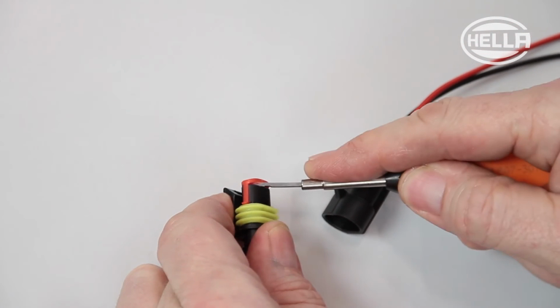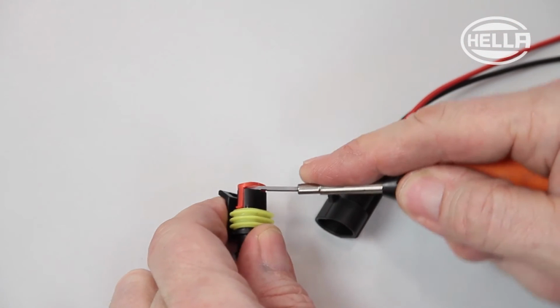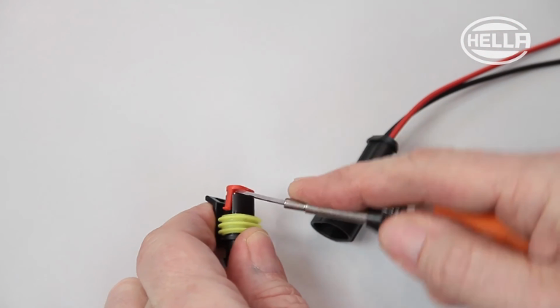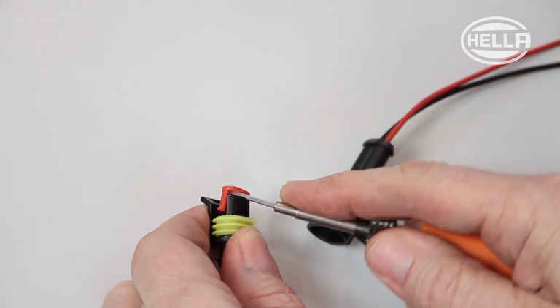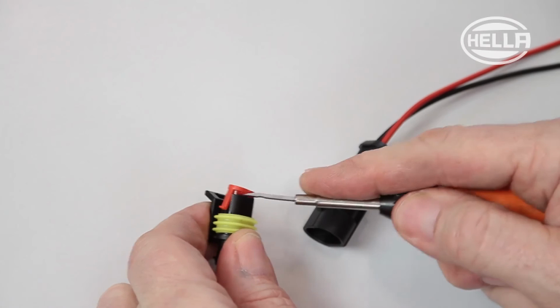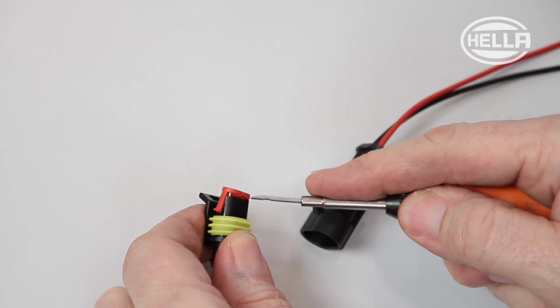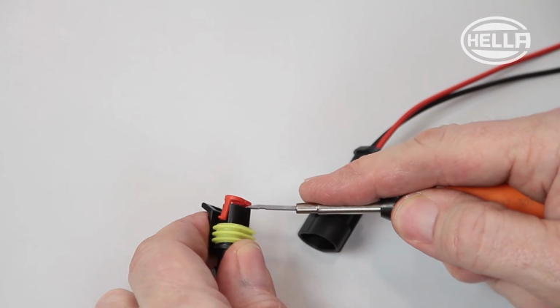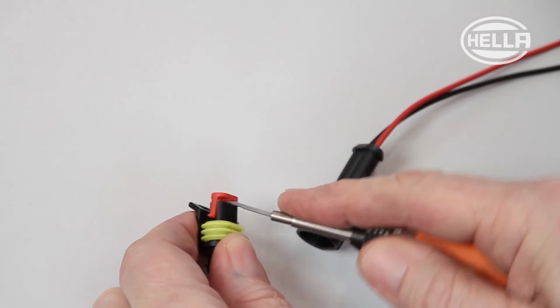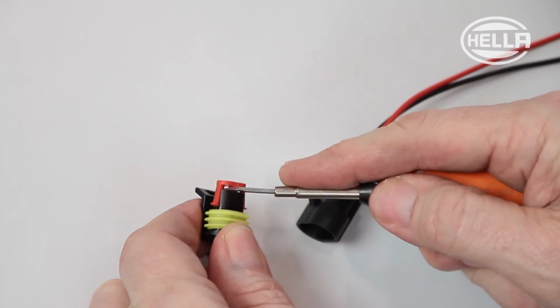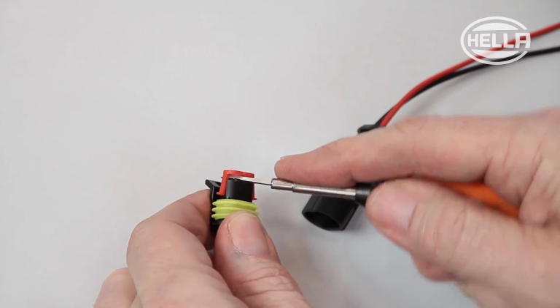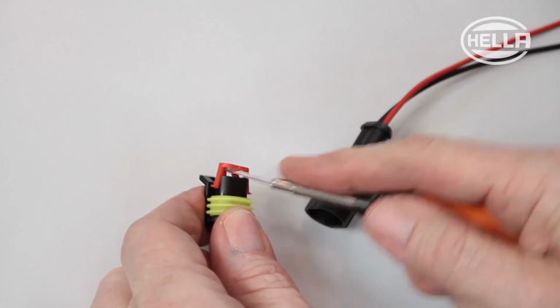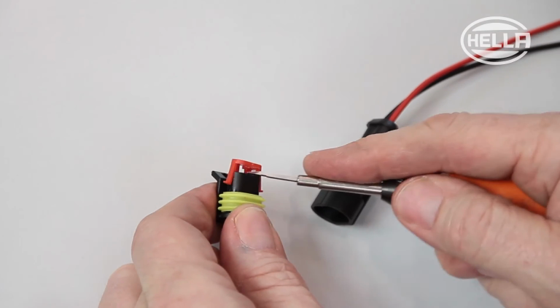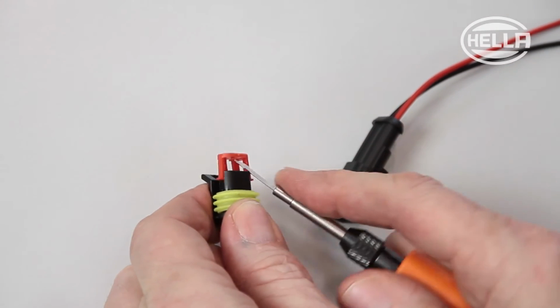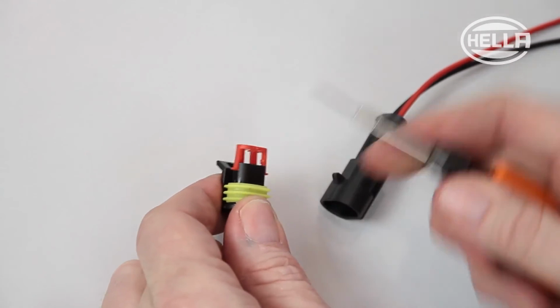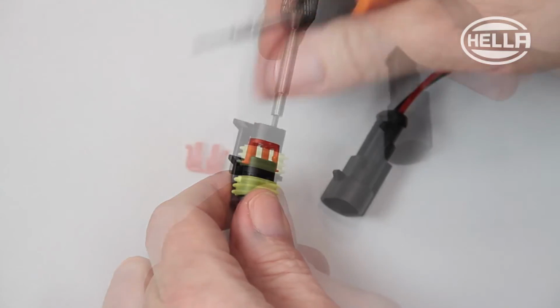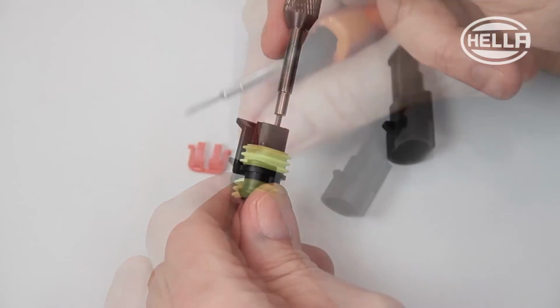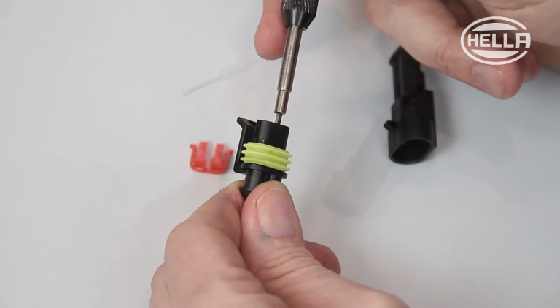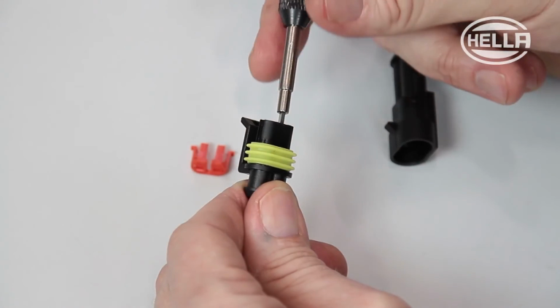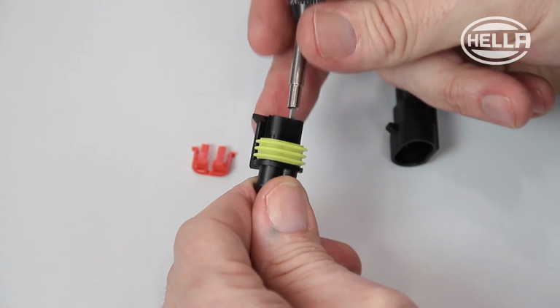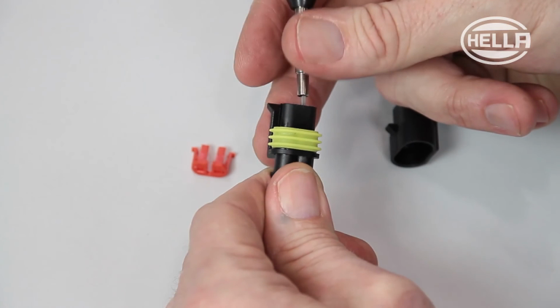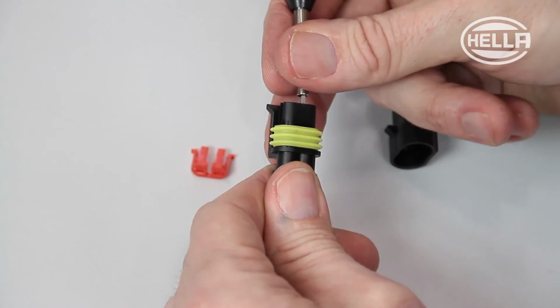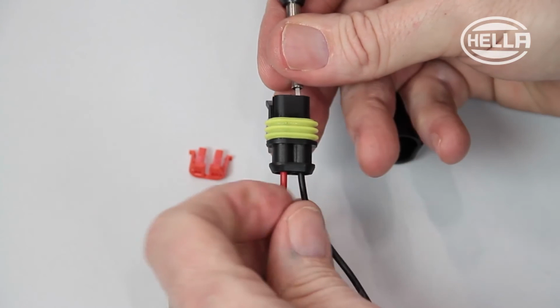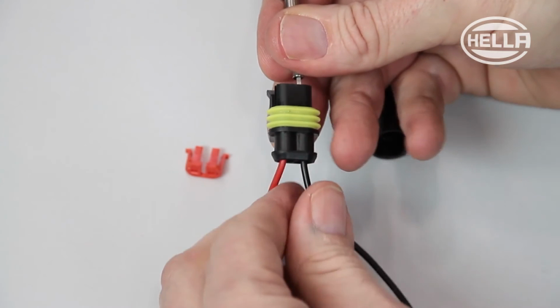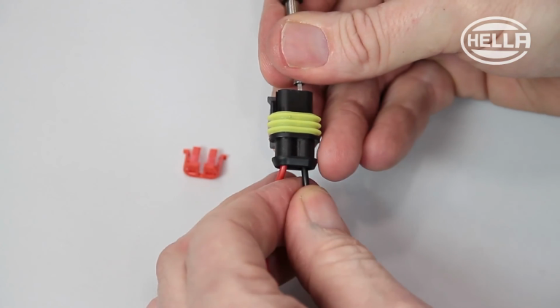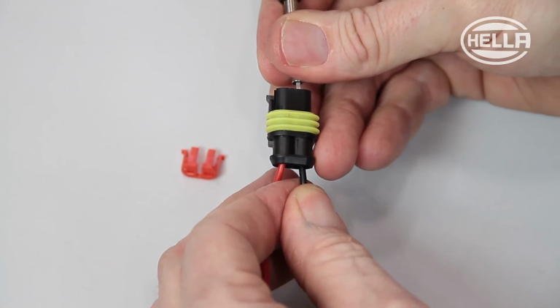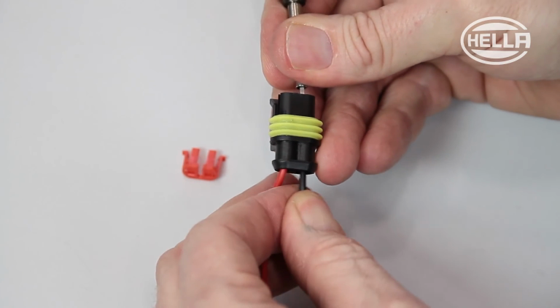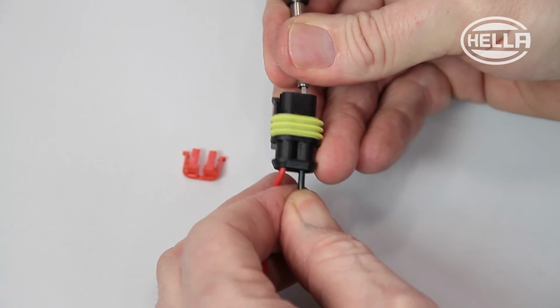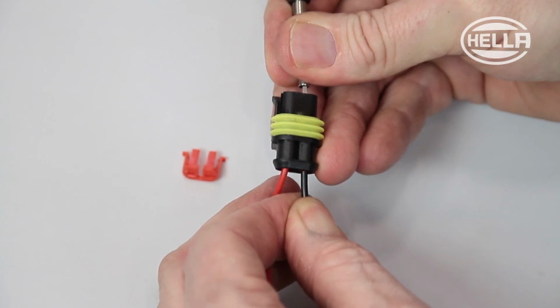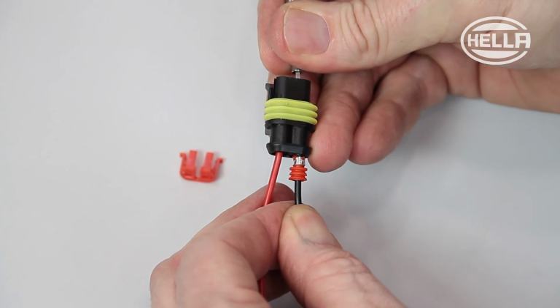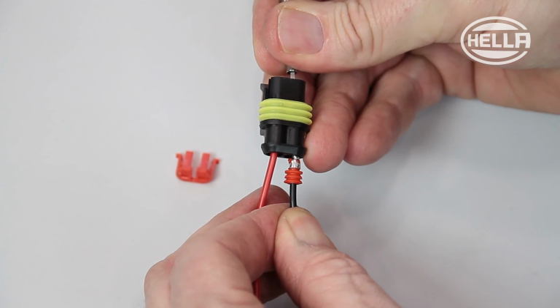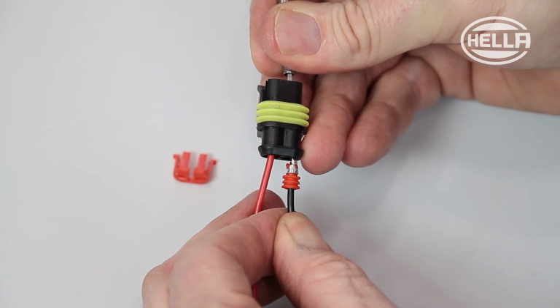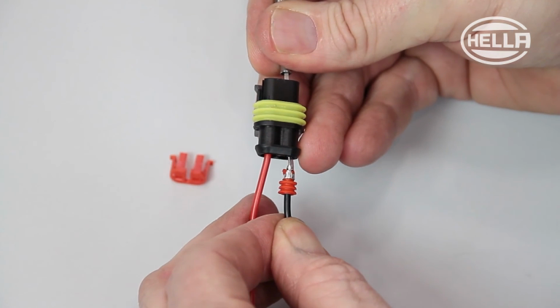Use the release tool to release the secondary fuses in the bush or pin housing. Then you will be able to pull the cable out backwards out of the housing by releasing the locking tab on the contact pins.